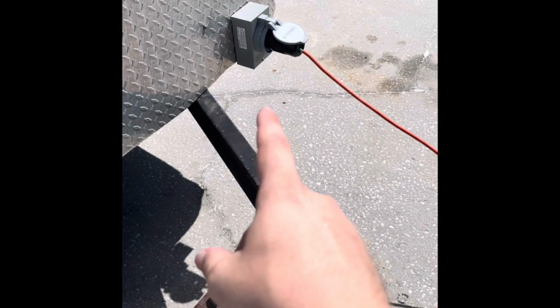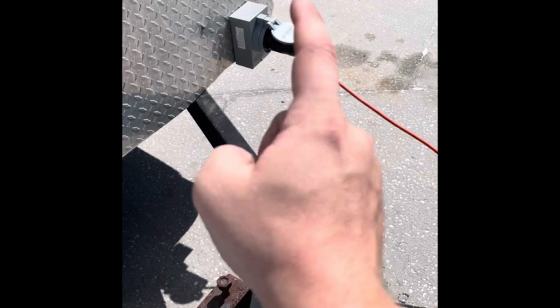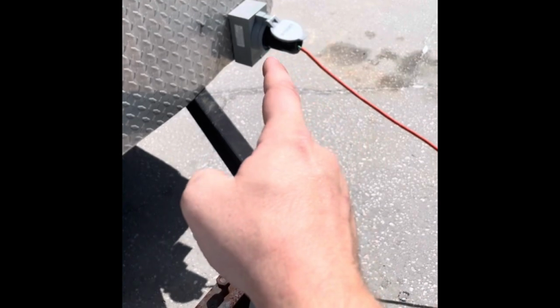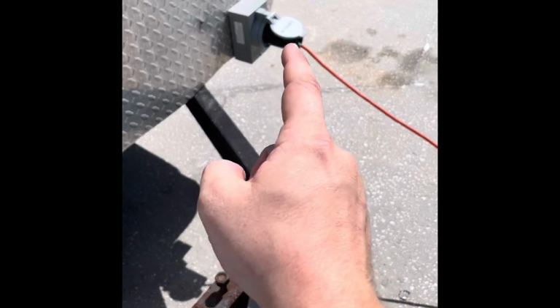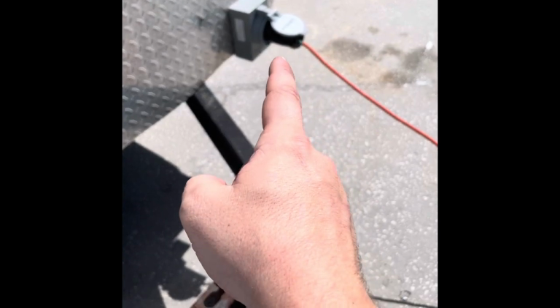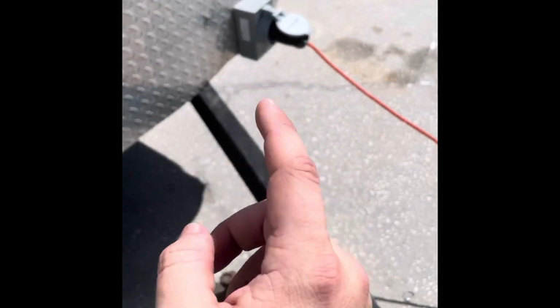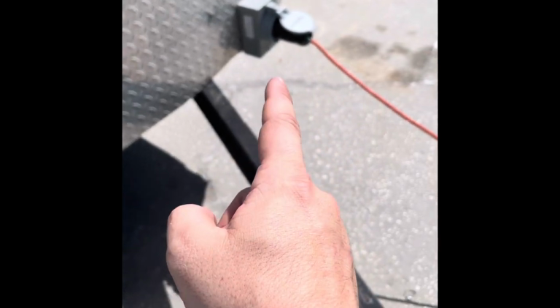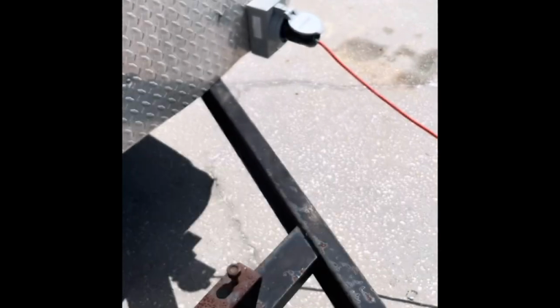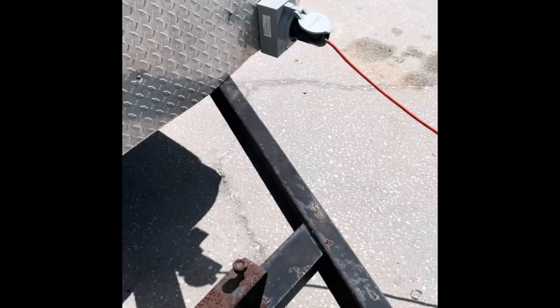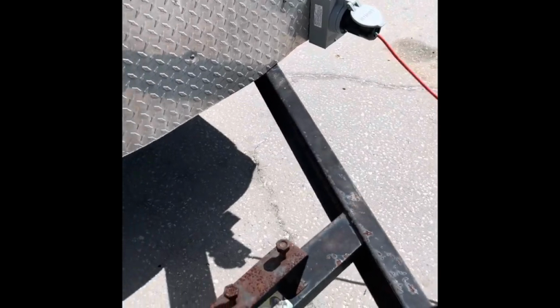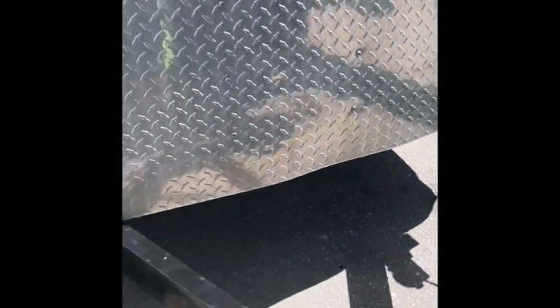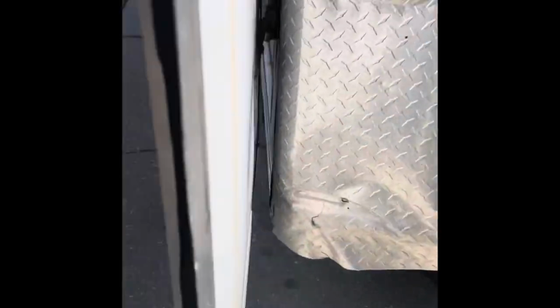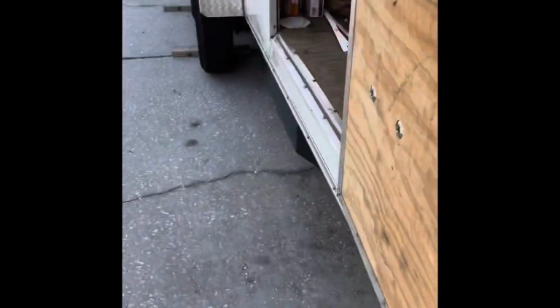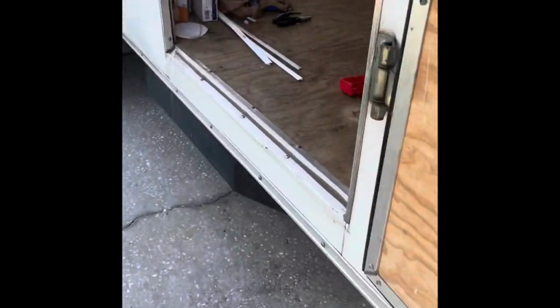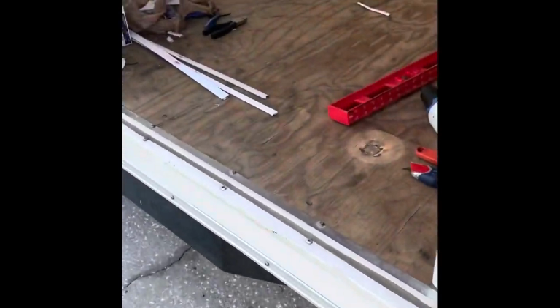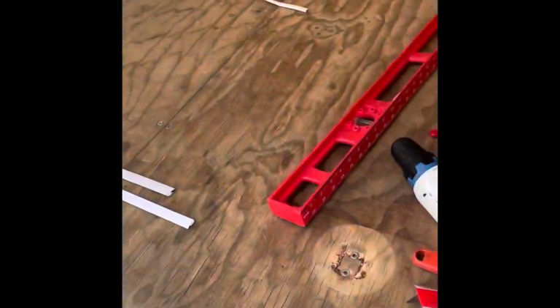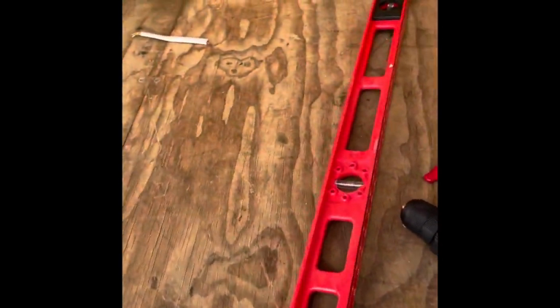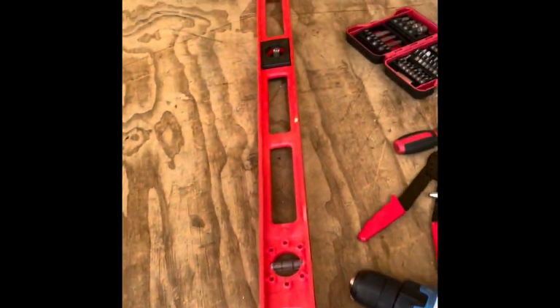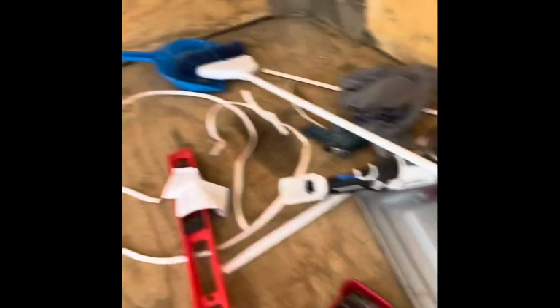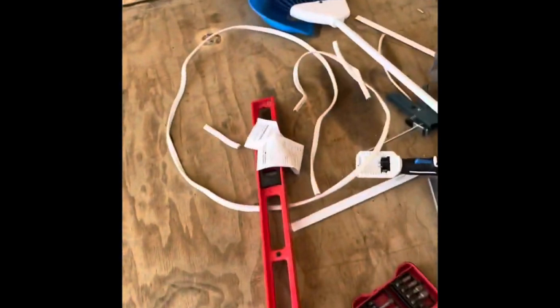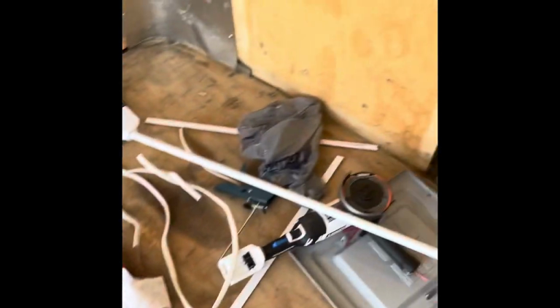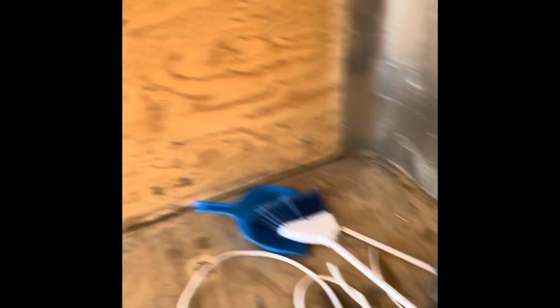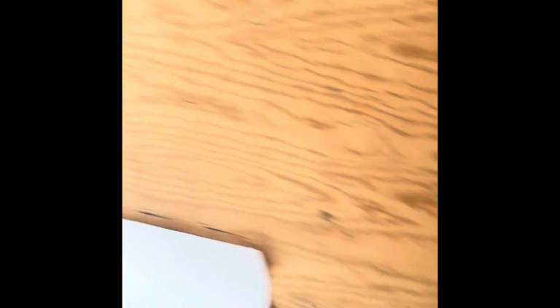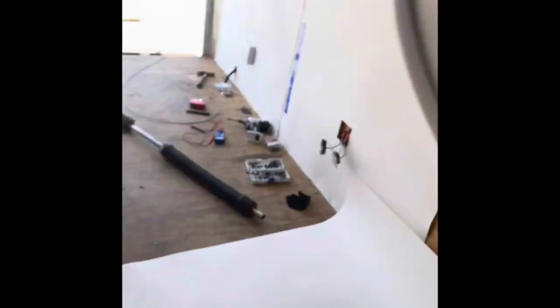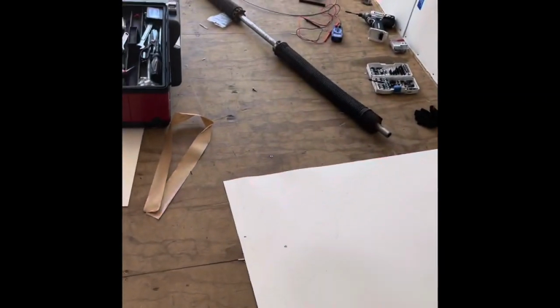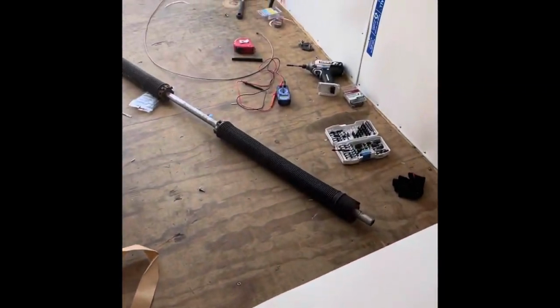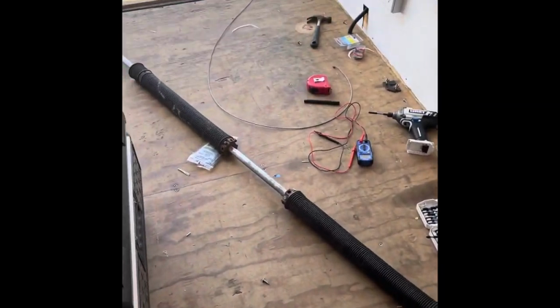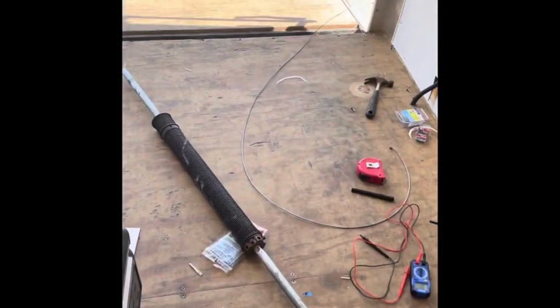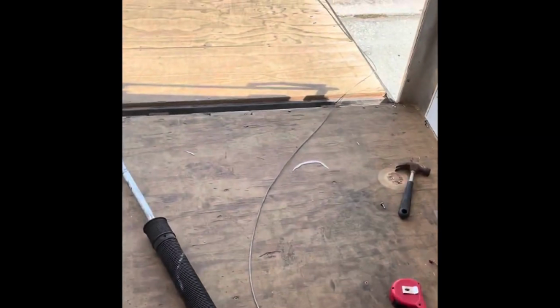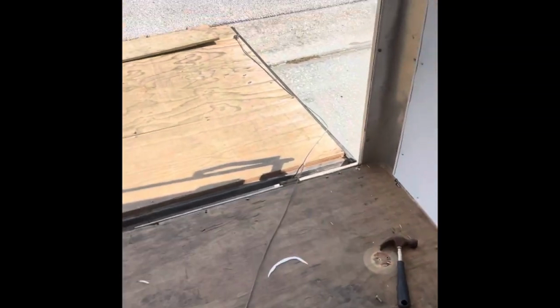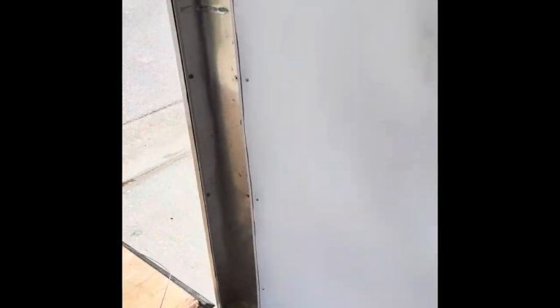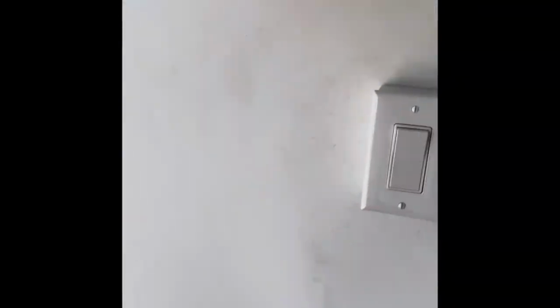Alright guys, moment of truth — we've got the generator plug that we just made plugged into the power outlet. Let's get into the trailer and conduct a test.